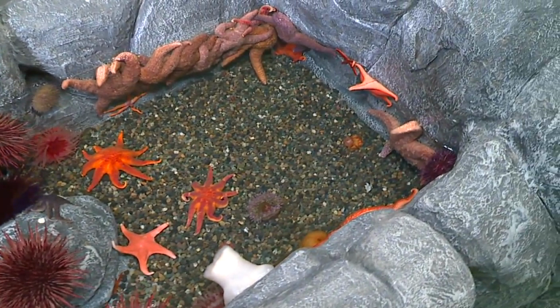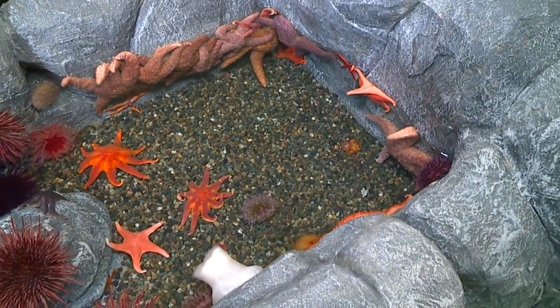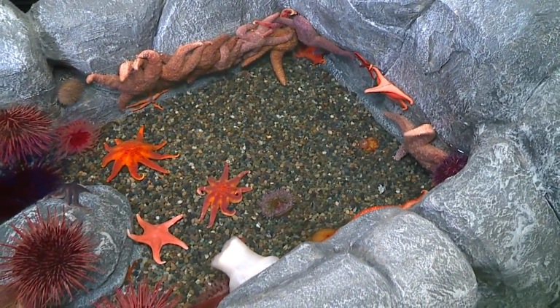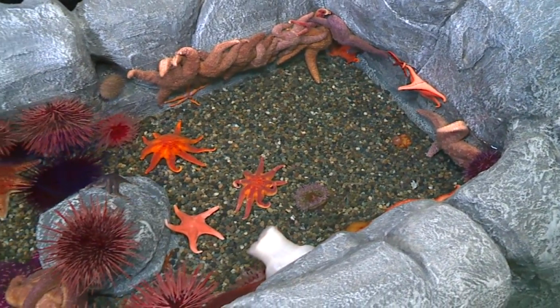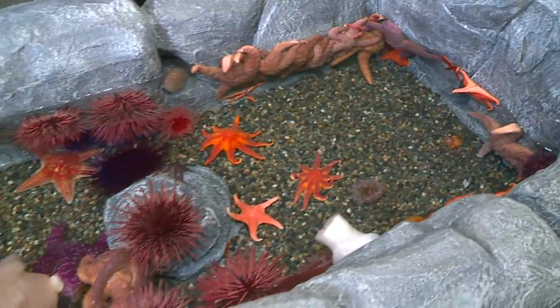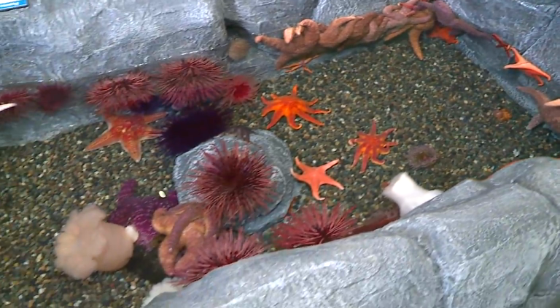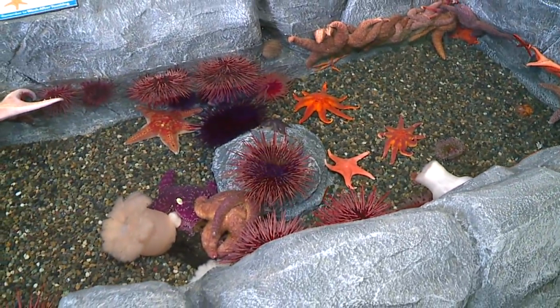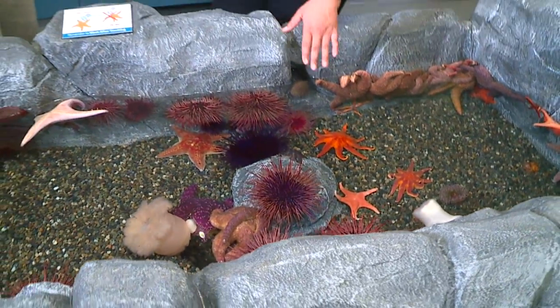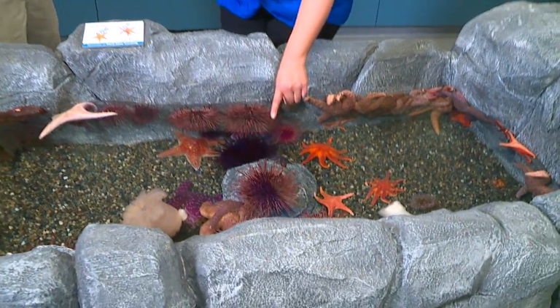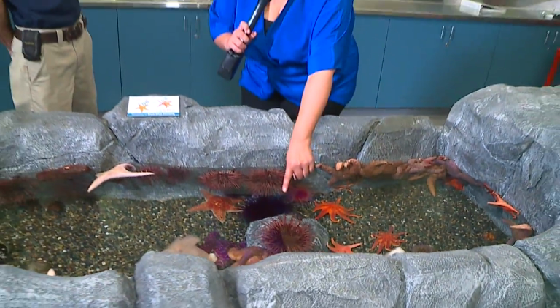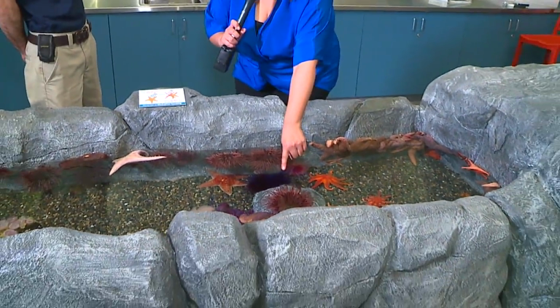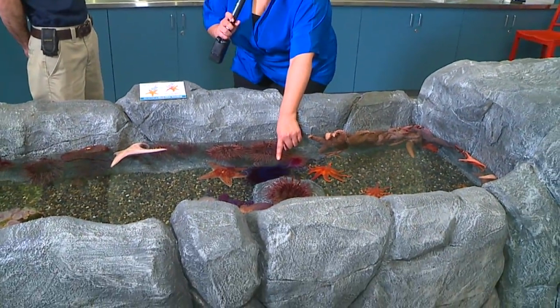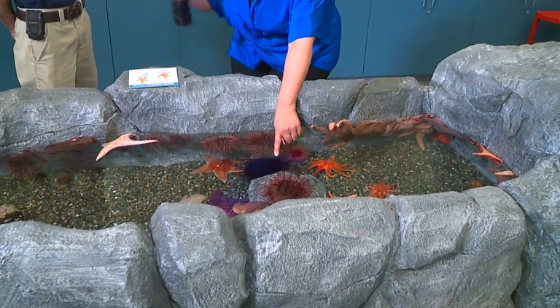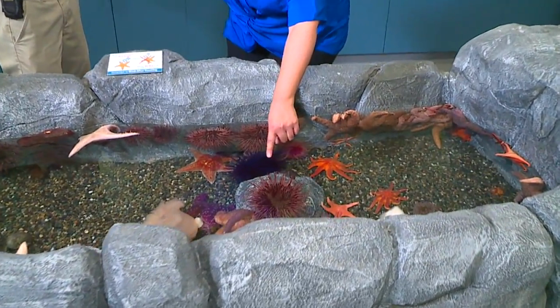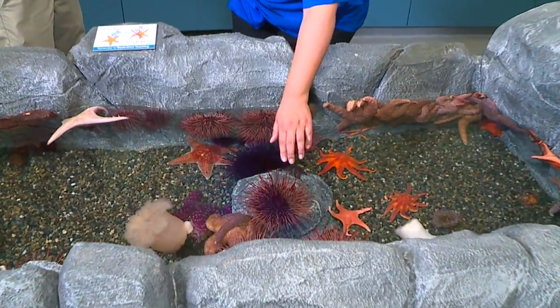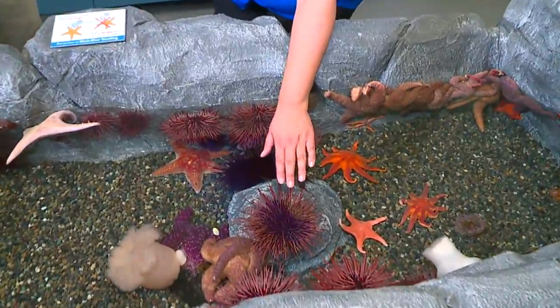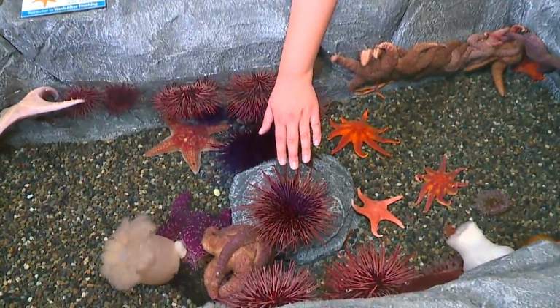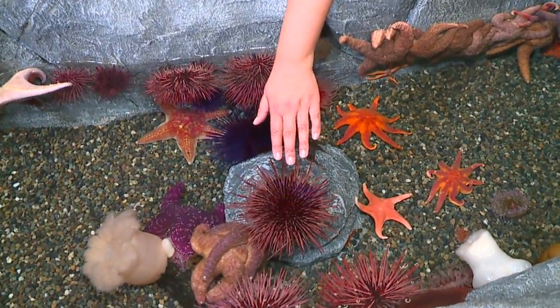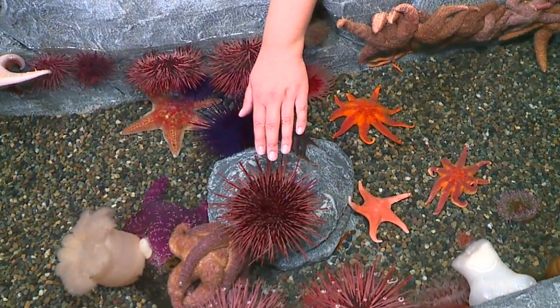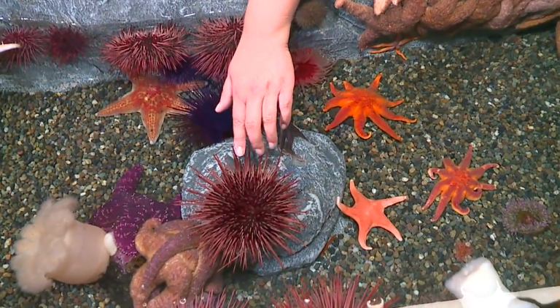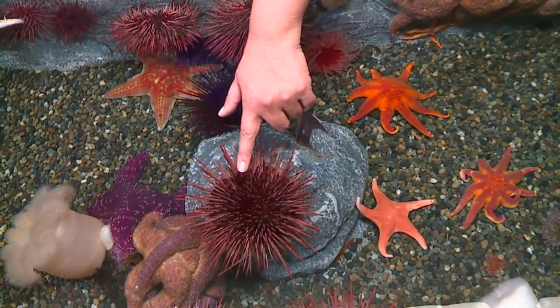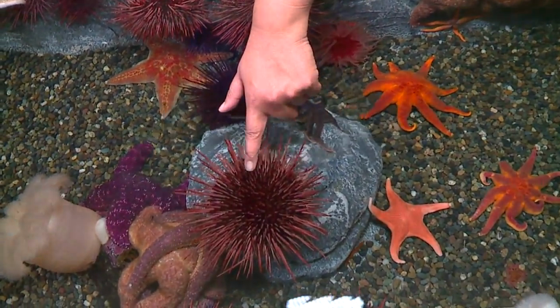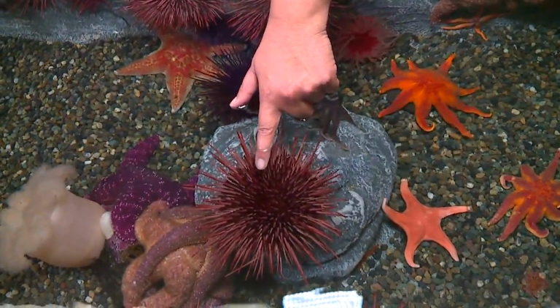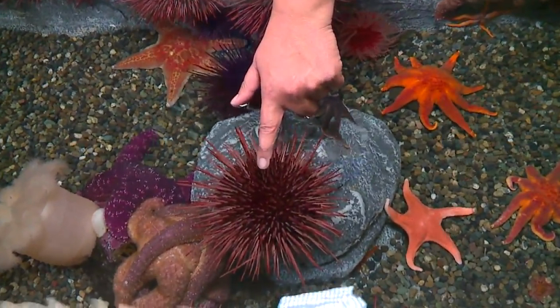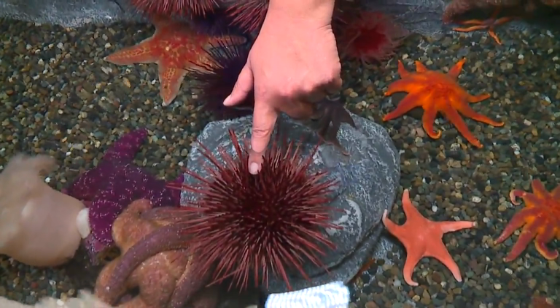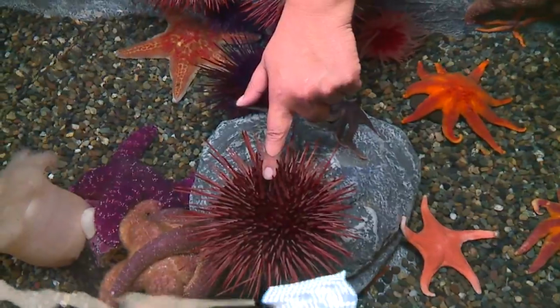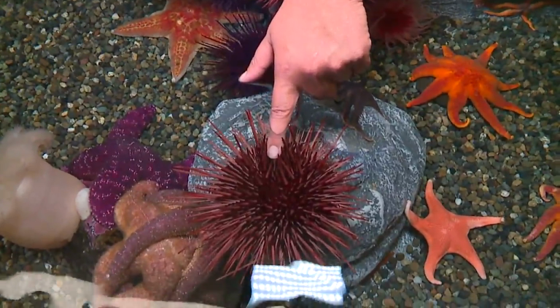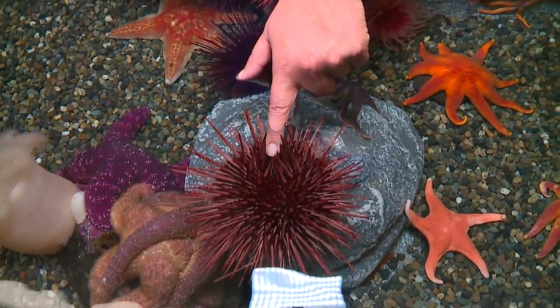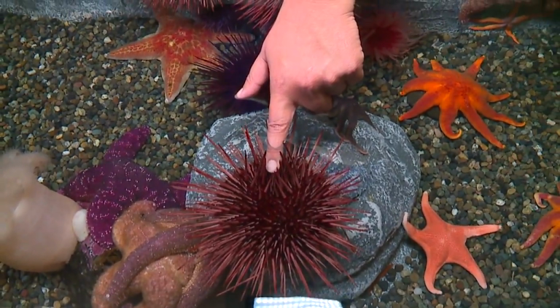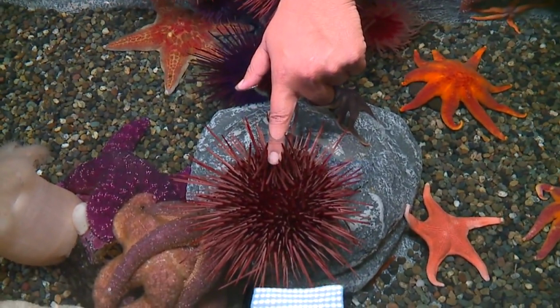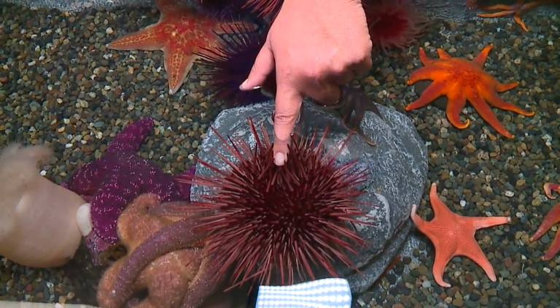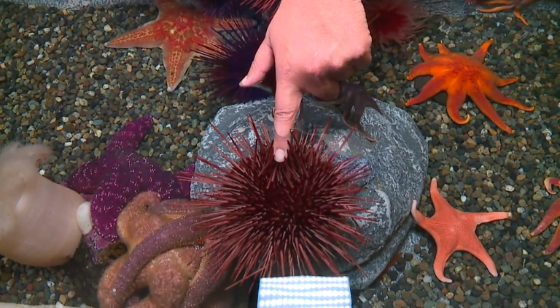It's not just me that can touch them because I have the microphone — anybody can touch these. Am I going to get hurt if I touch this? You possibly can if you press down too hard, but we do have people here that are going to instruct you on how to touch them appropriately, and everything in here is touchable.